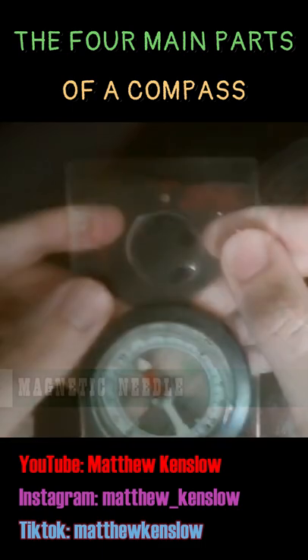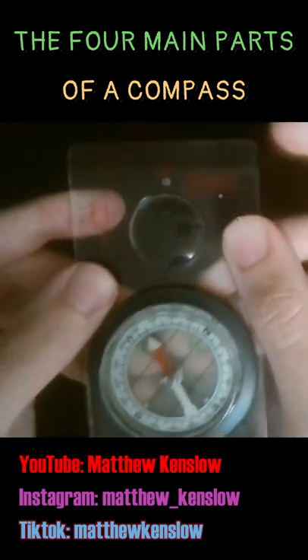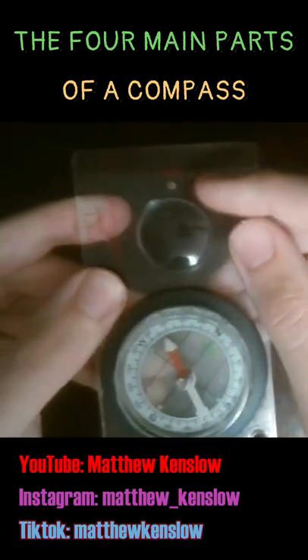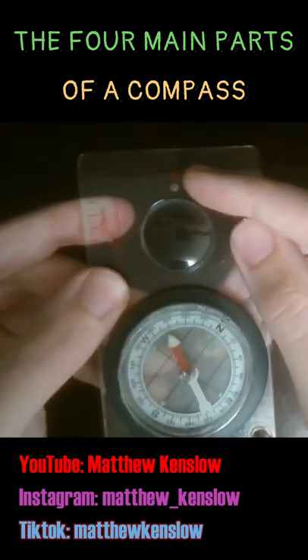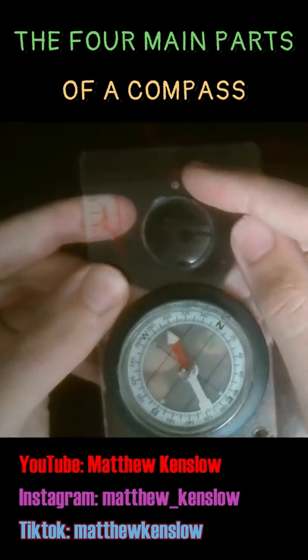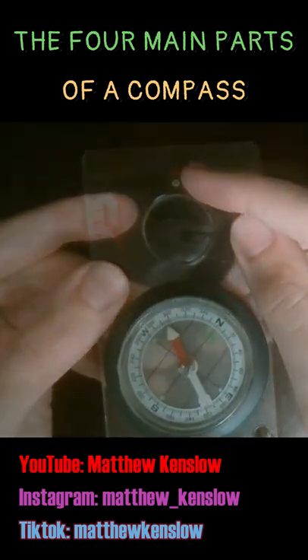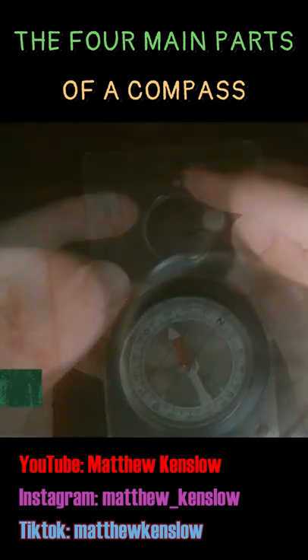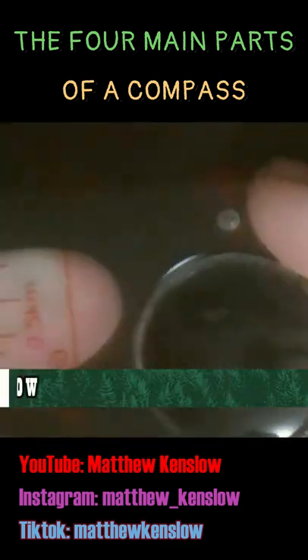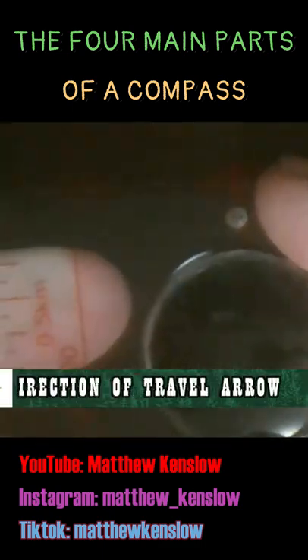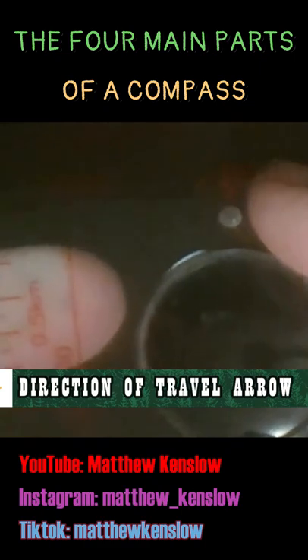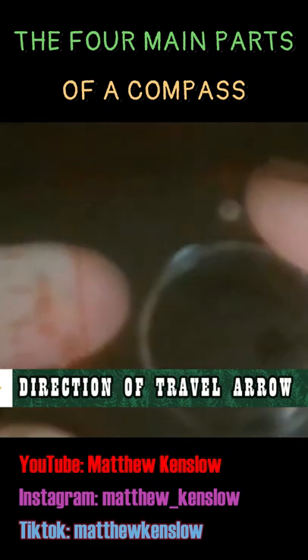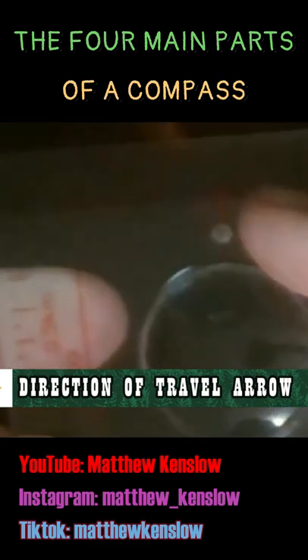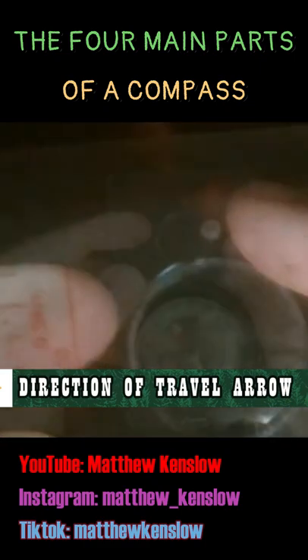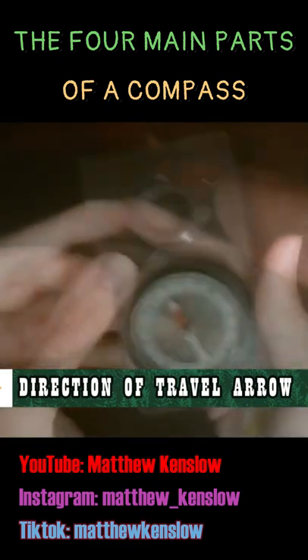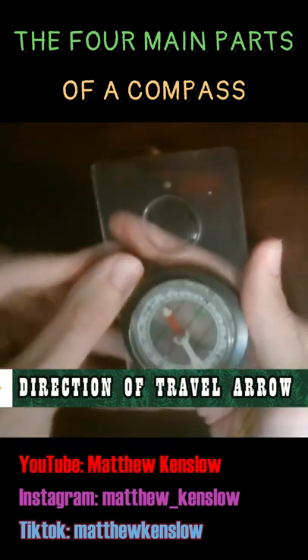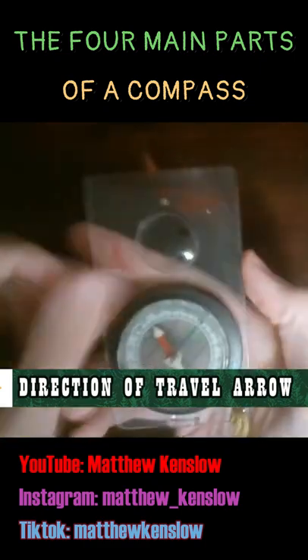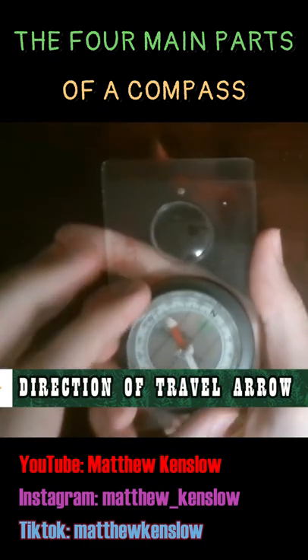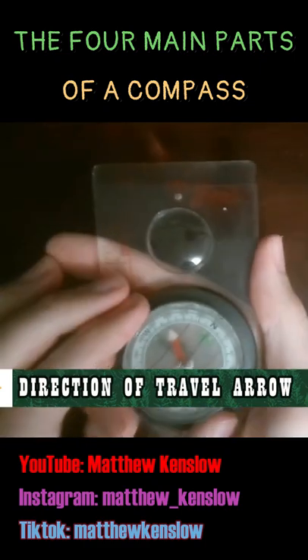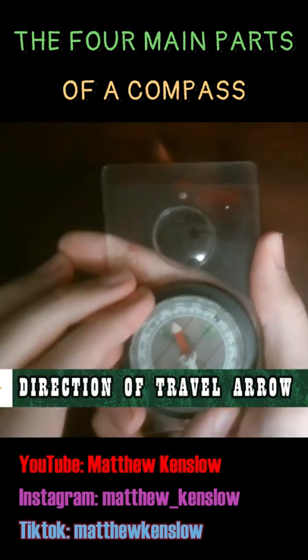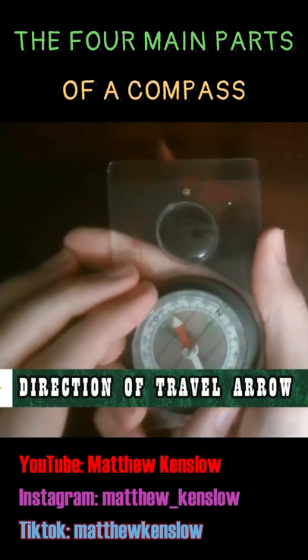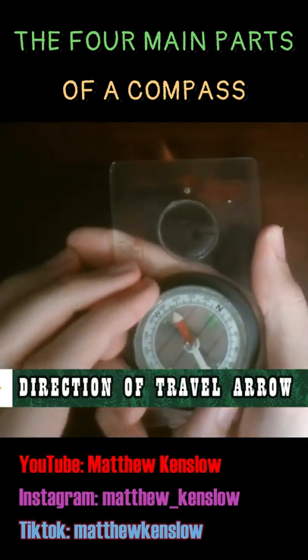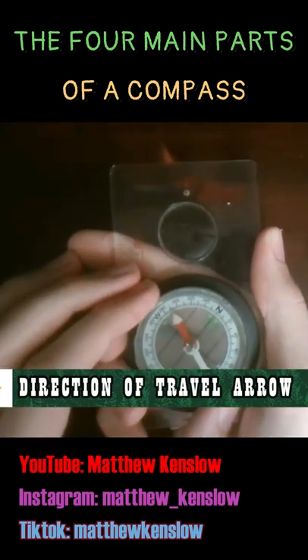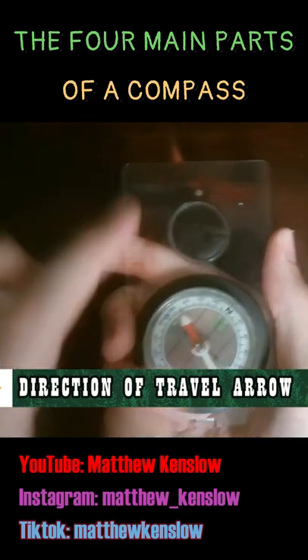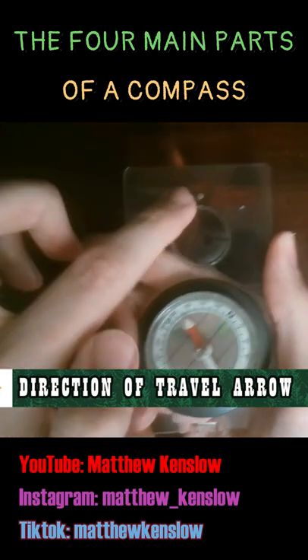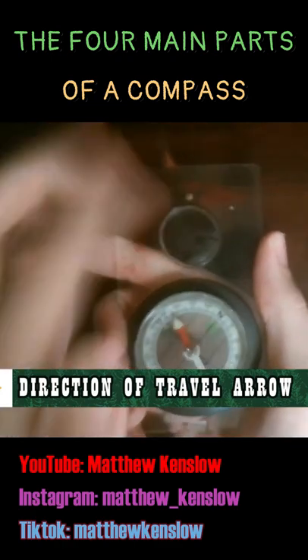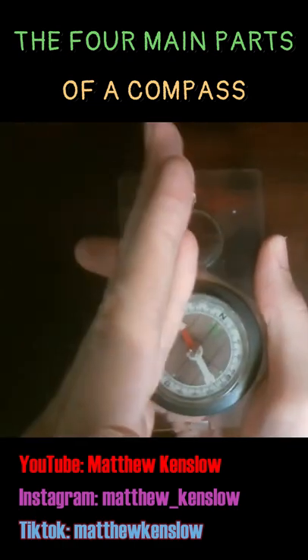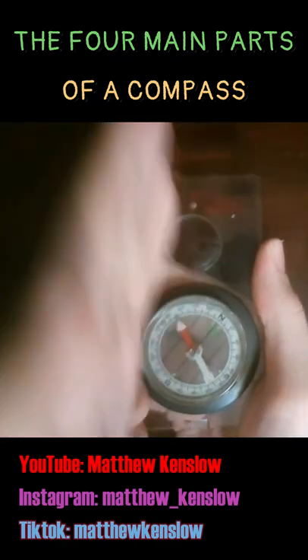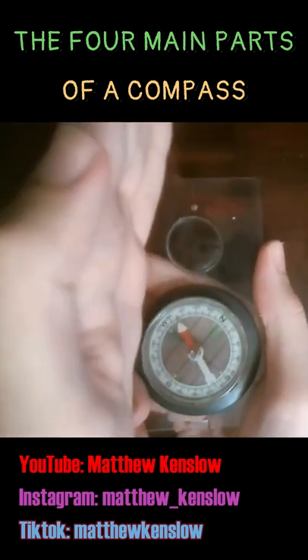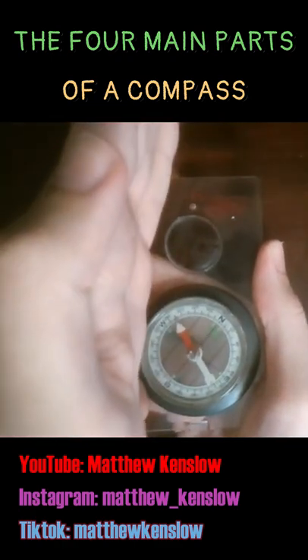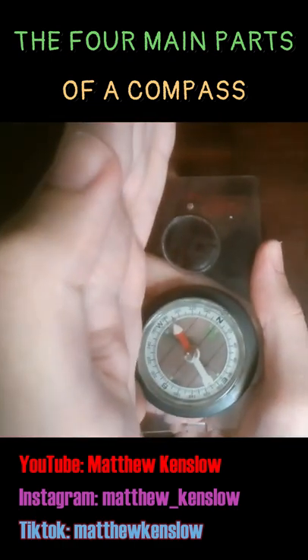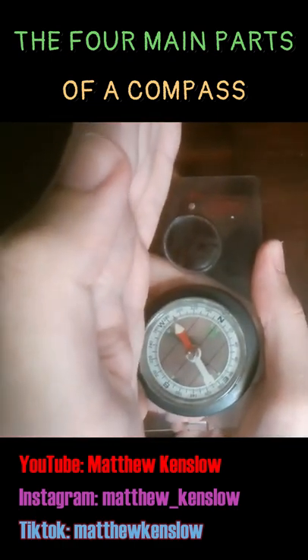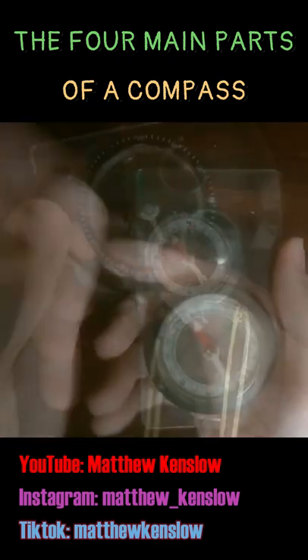Outside here you have another arrow, and this is called the direction of travel arrow. It's named that because once you find the bearing and get this compass oriented, this points you in the direction that you're traveling.